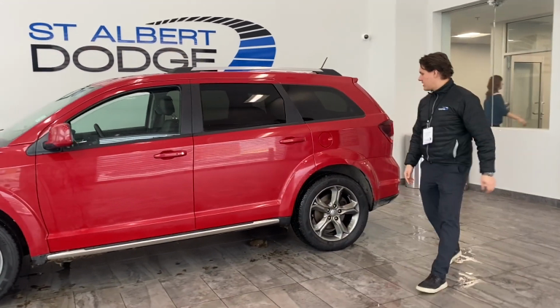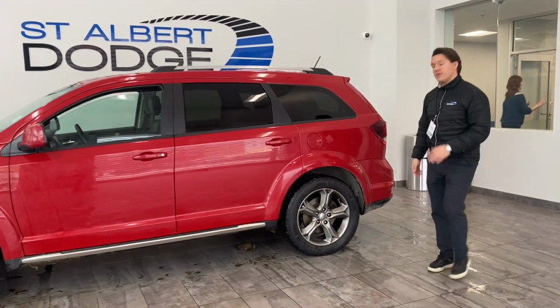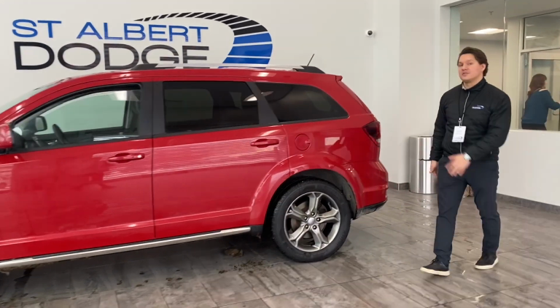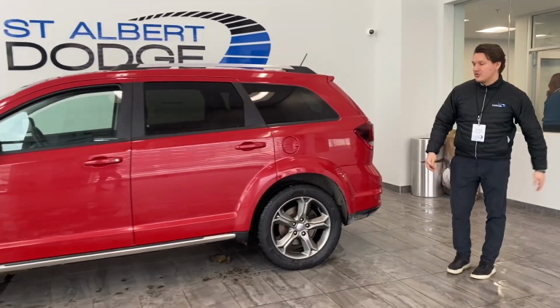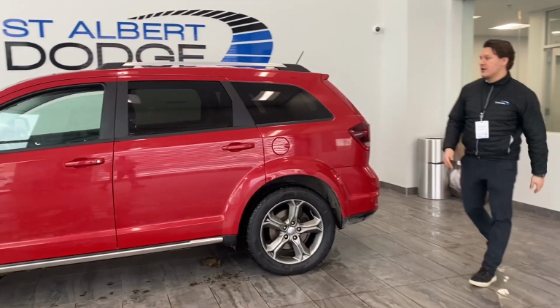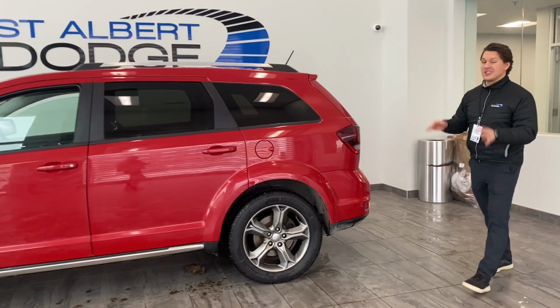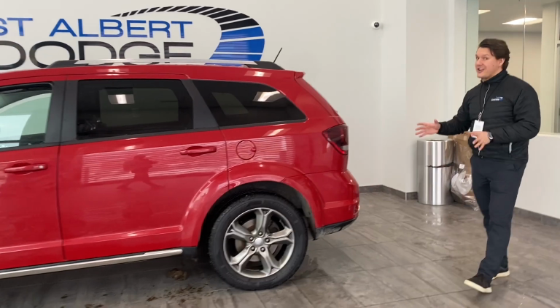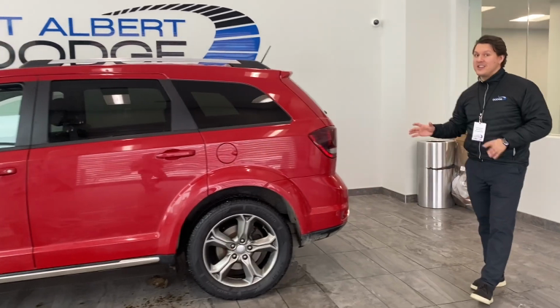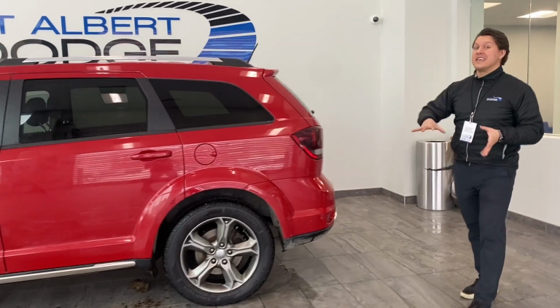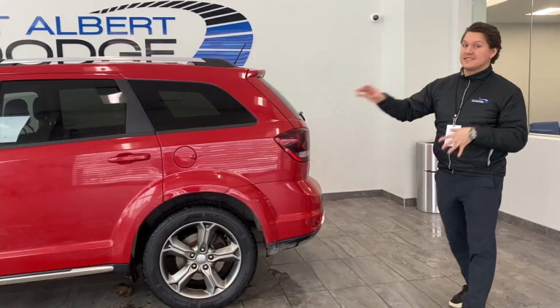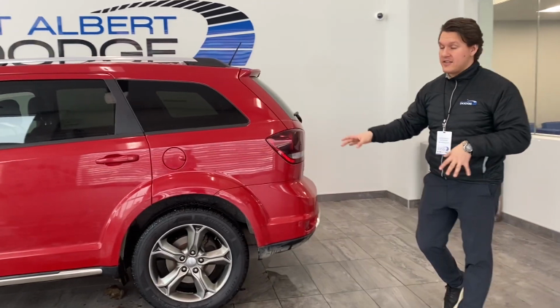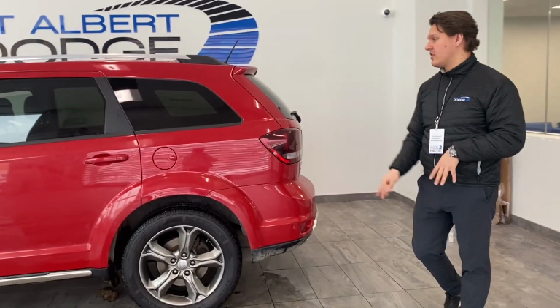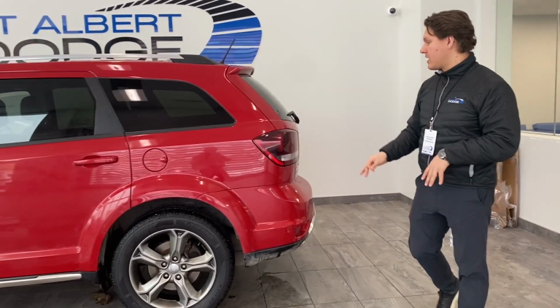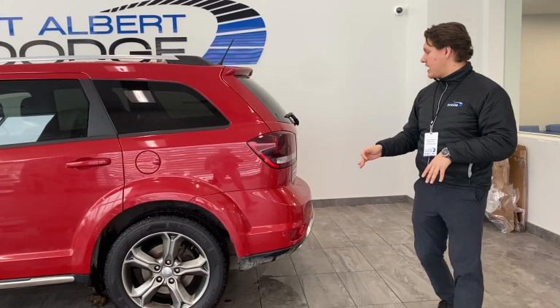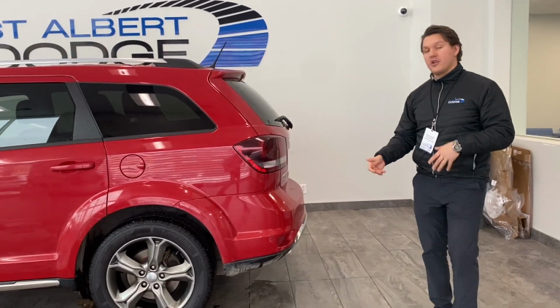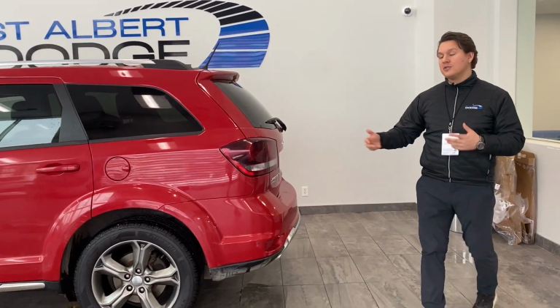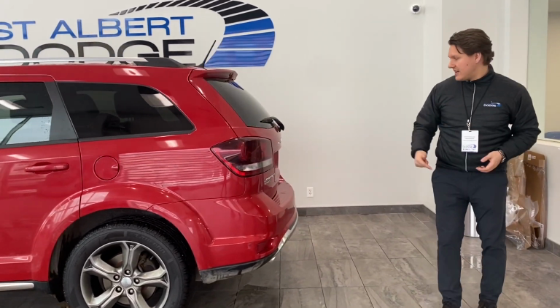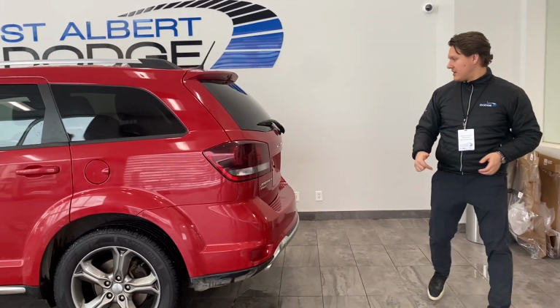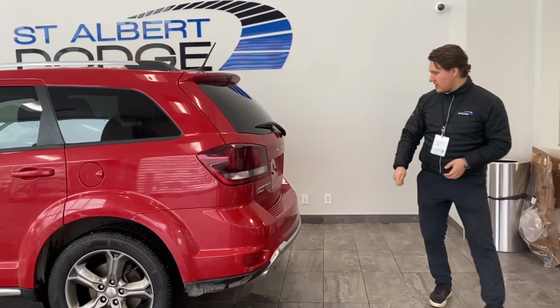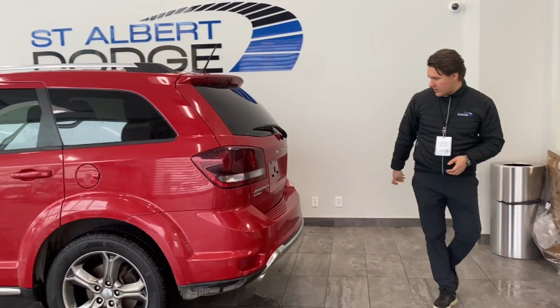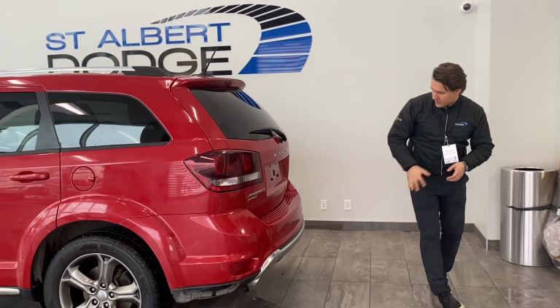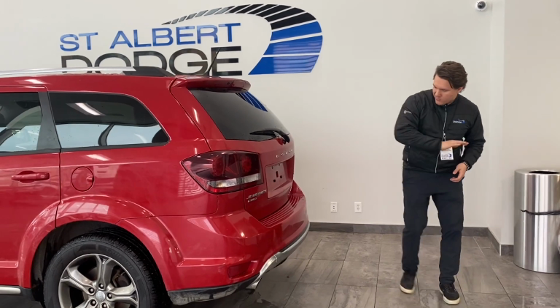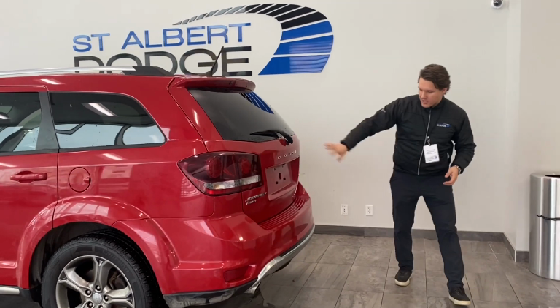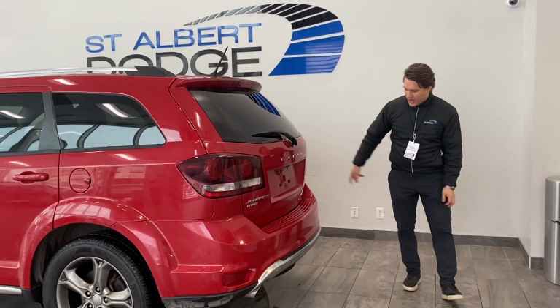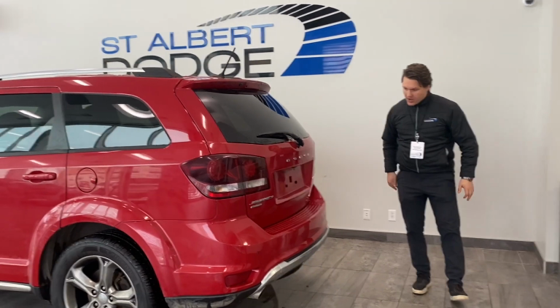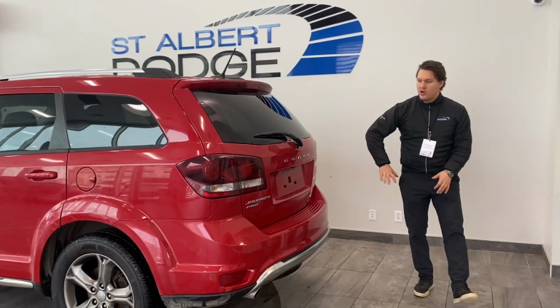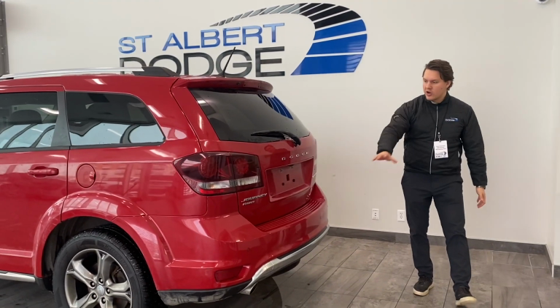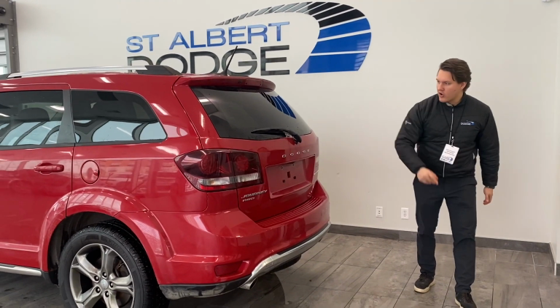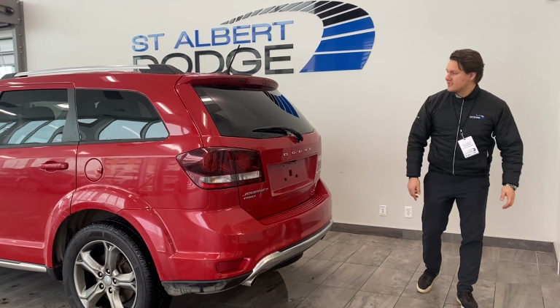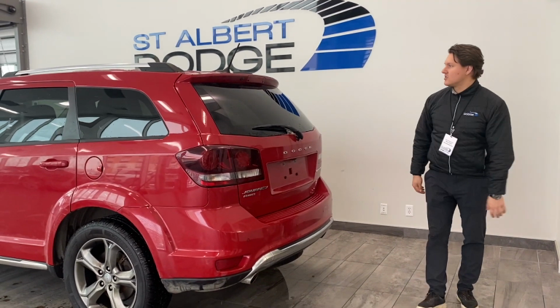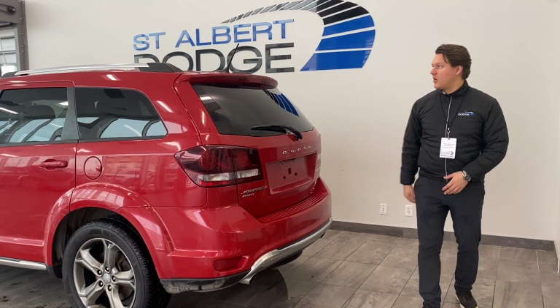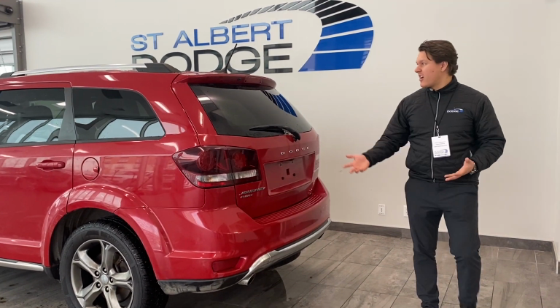Coming around to the rear. You've got the backup camera, rear parking sensors, and all around just very, very well kept.